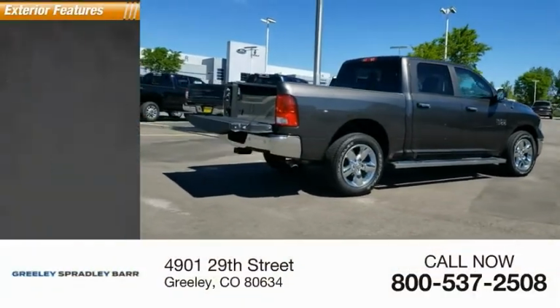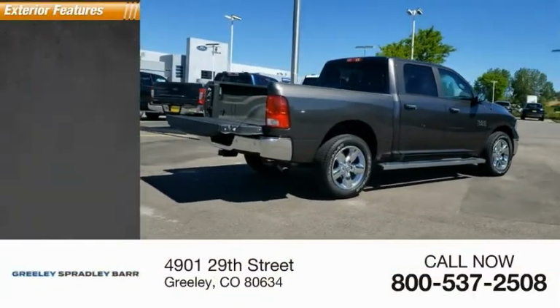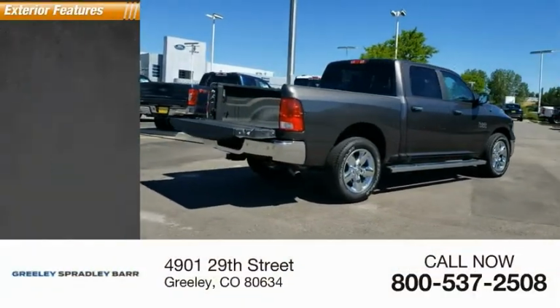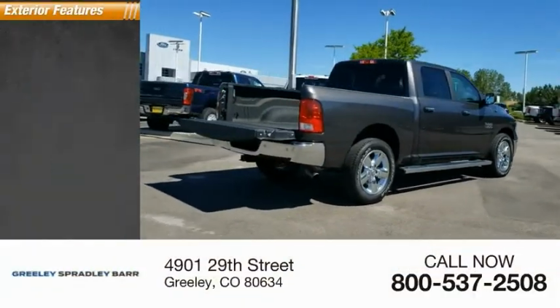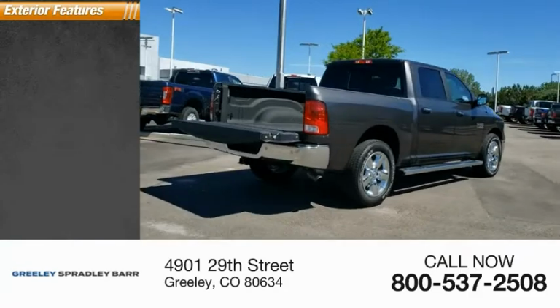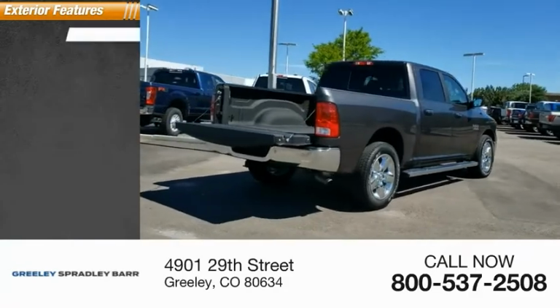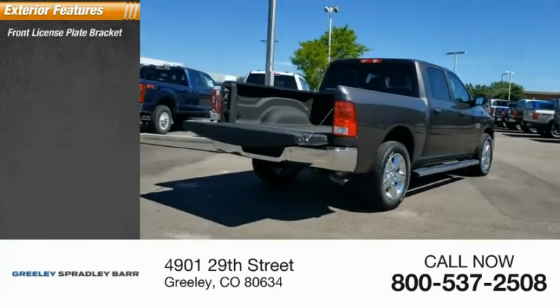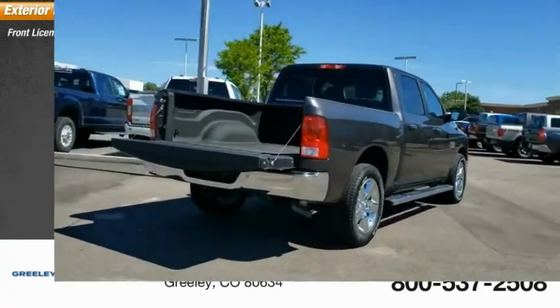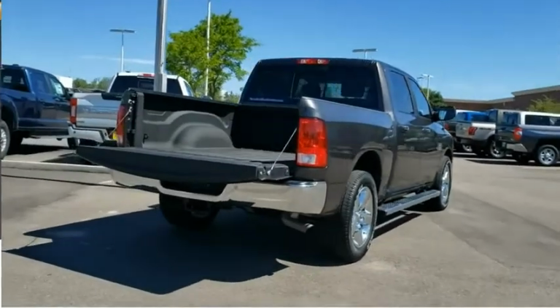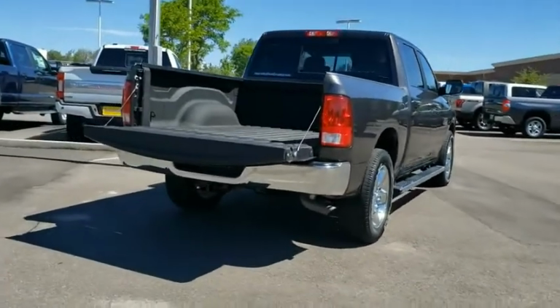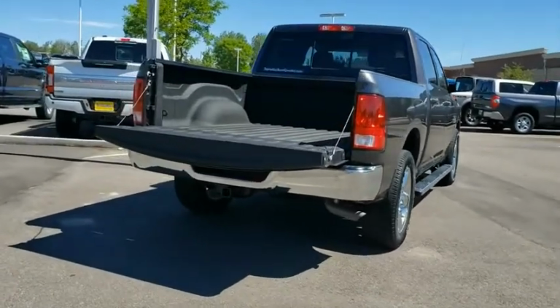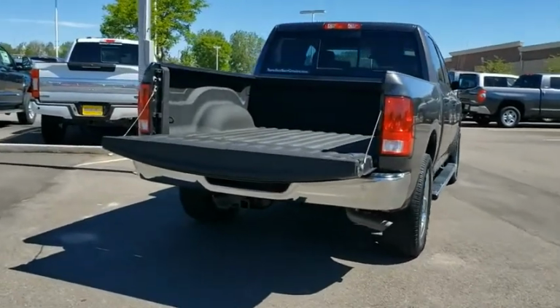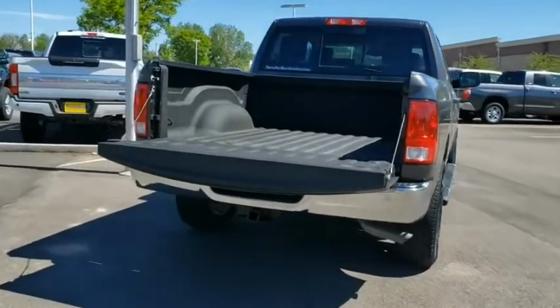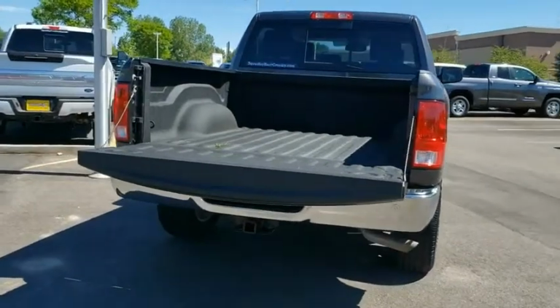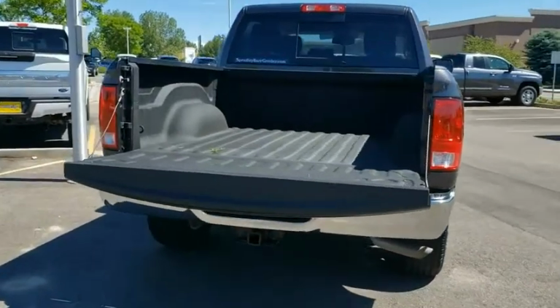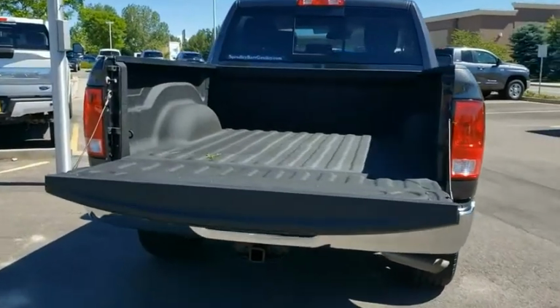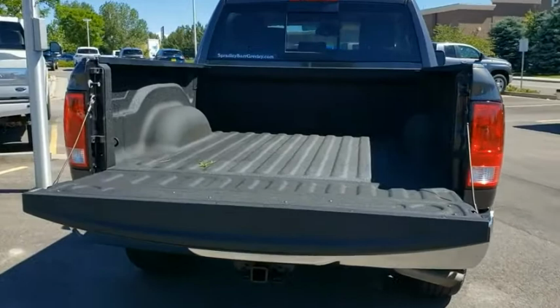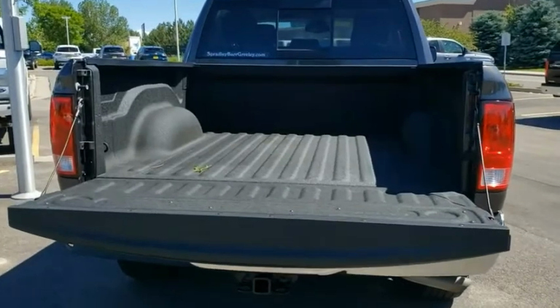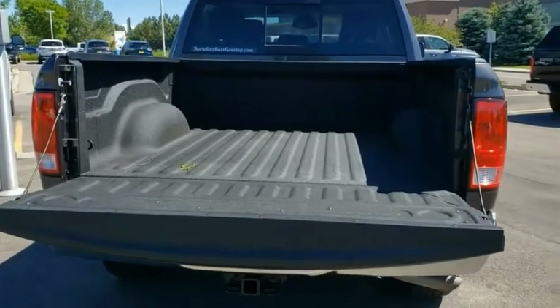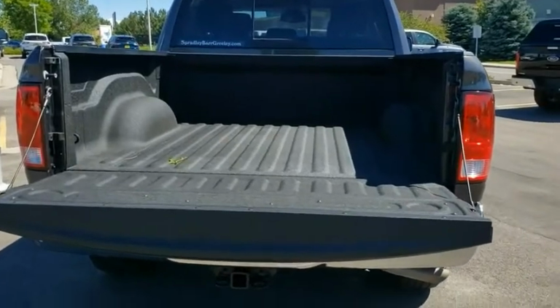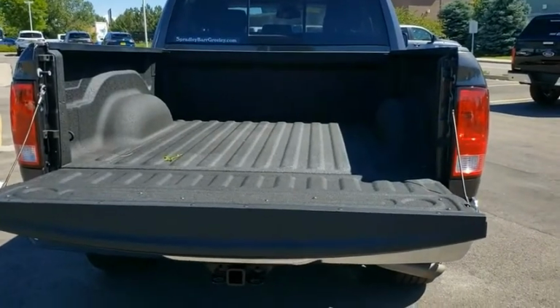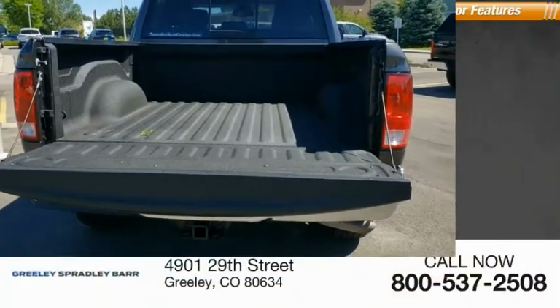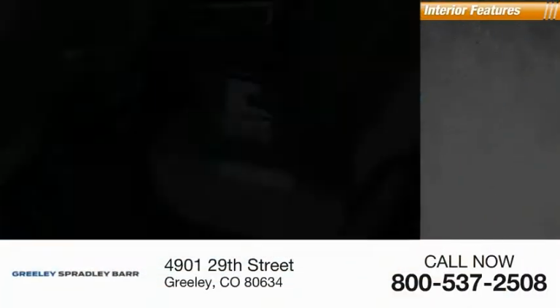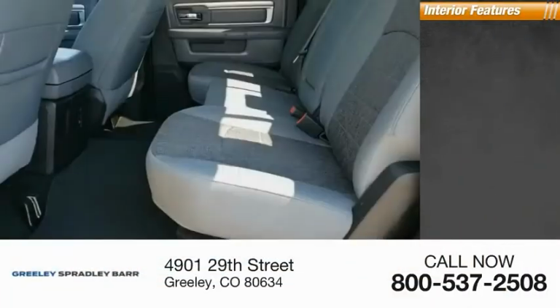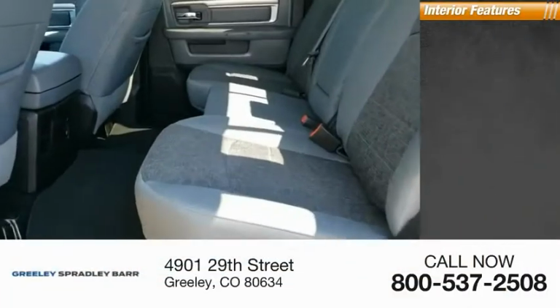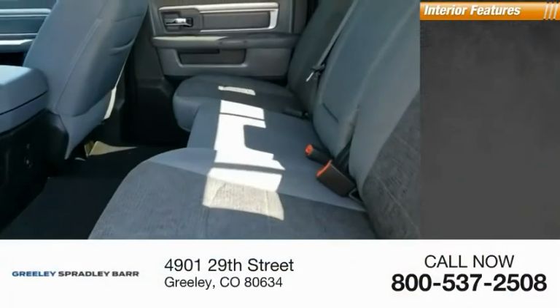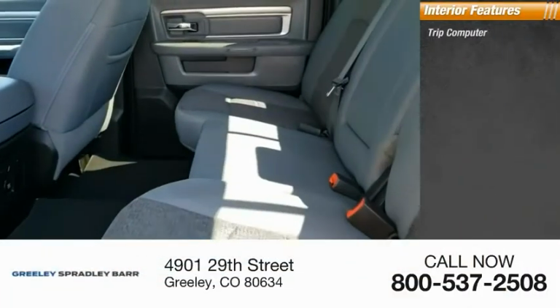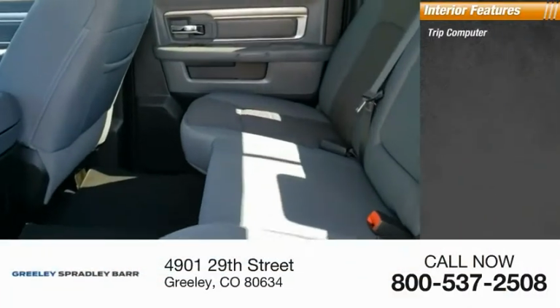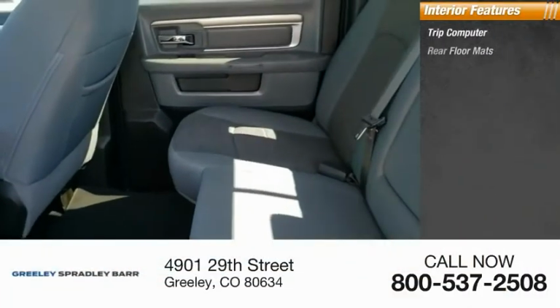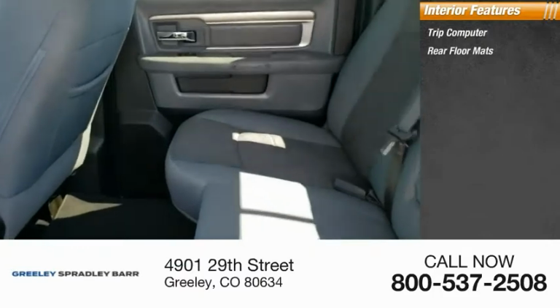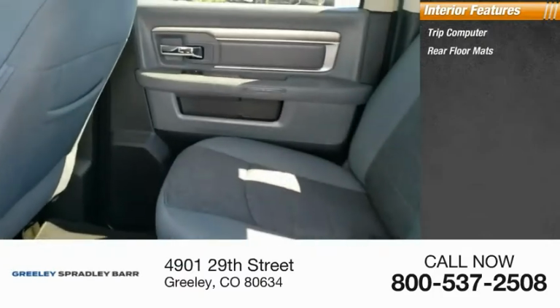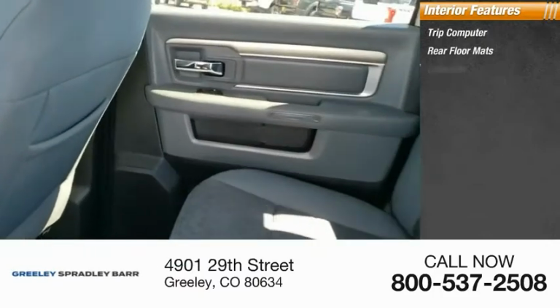Here are some of this vehicle's great options: front license plate bracket. Inside you'll find a trip computer, rear floor mats, and compass.